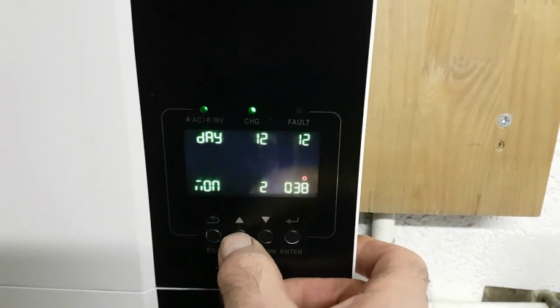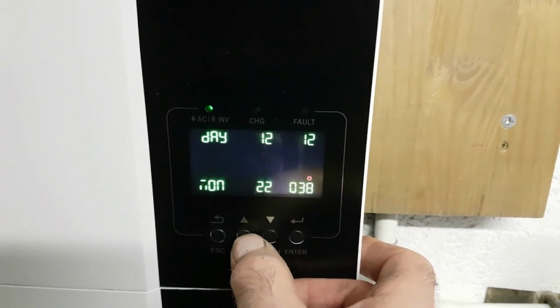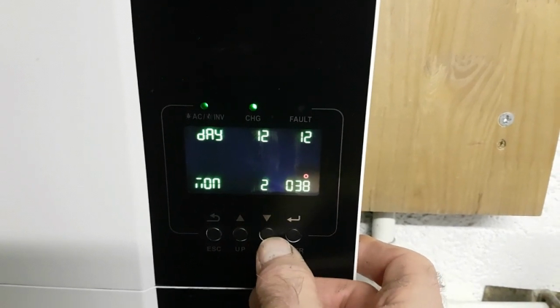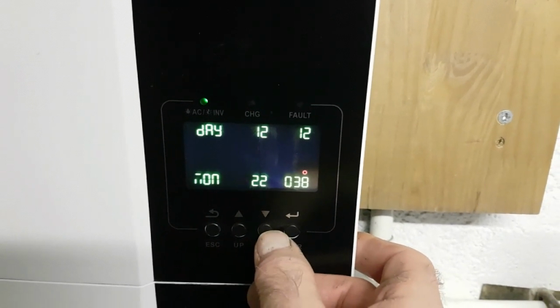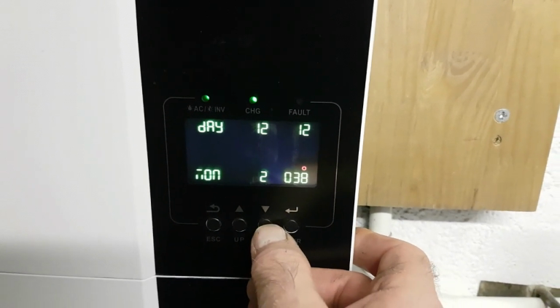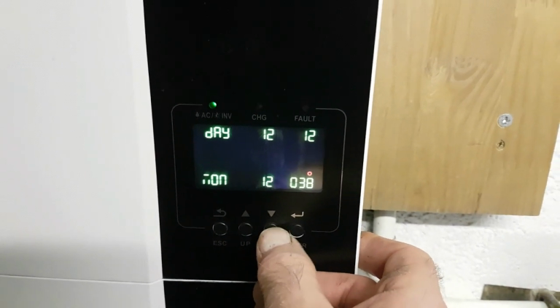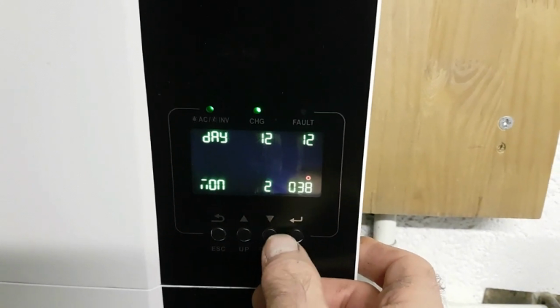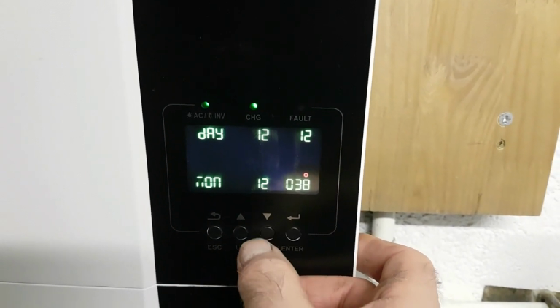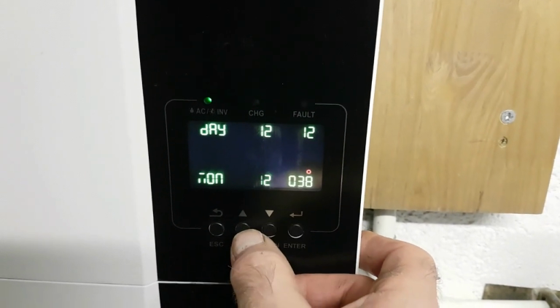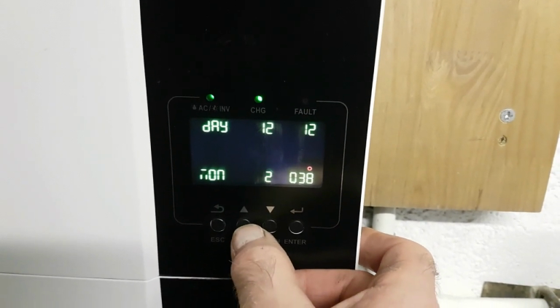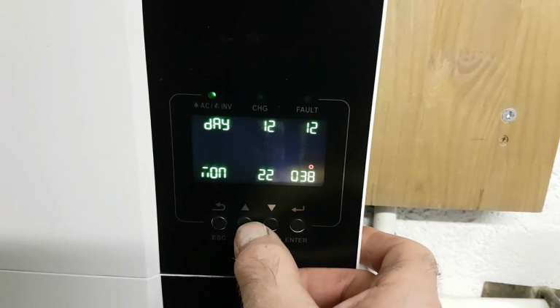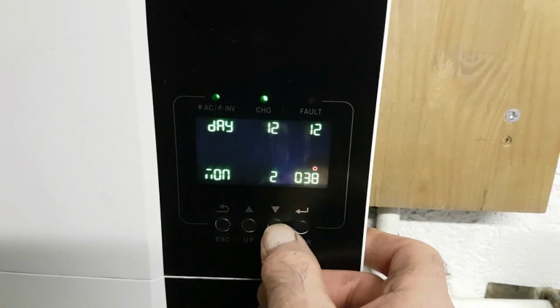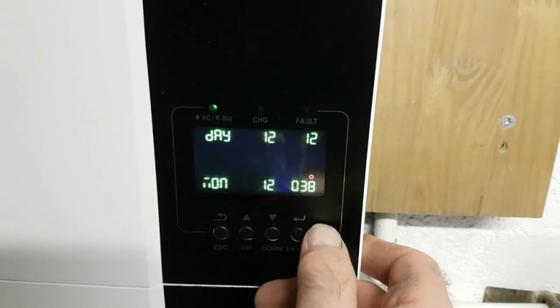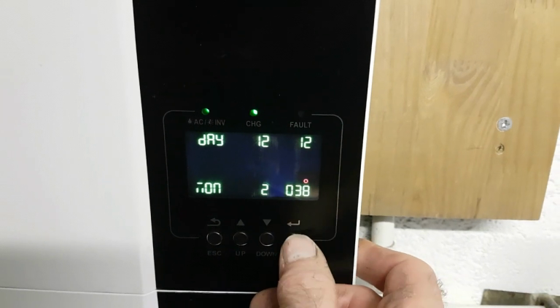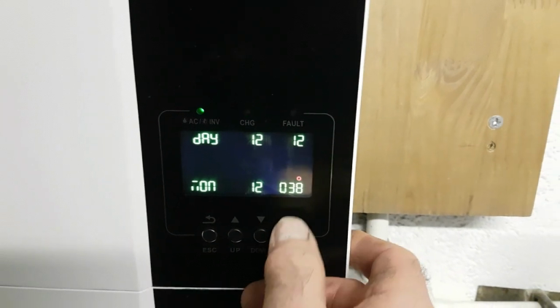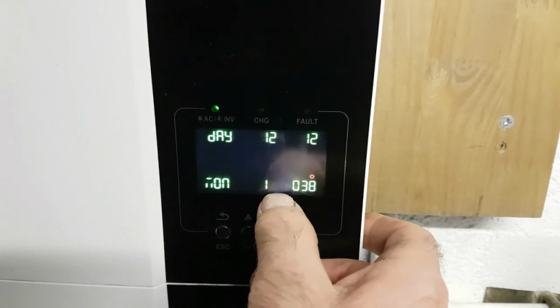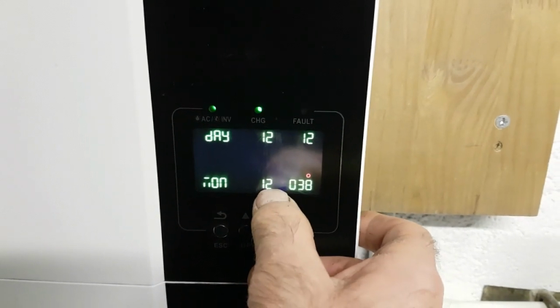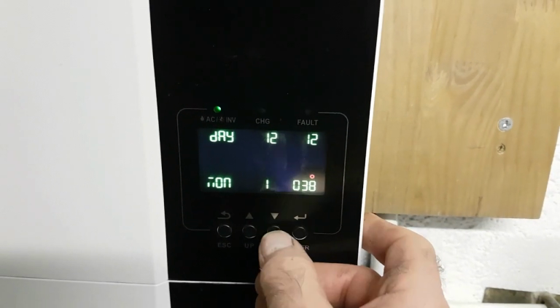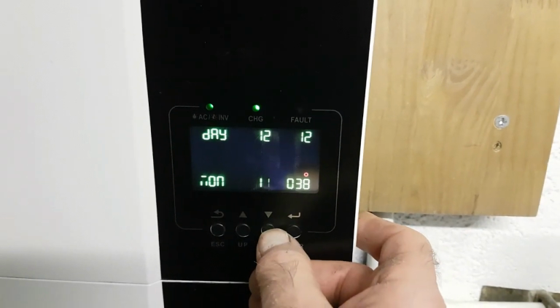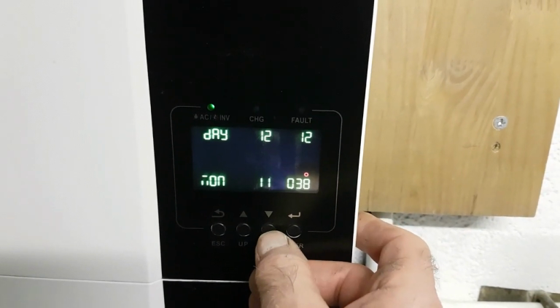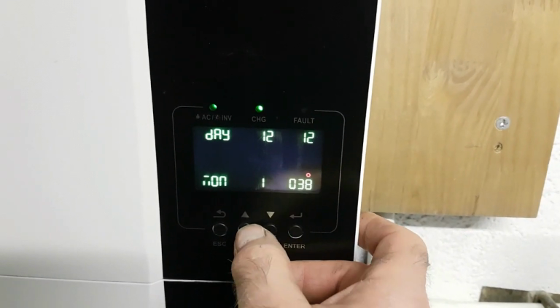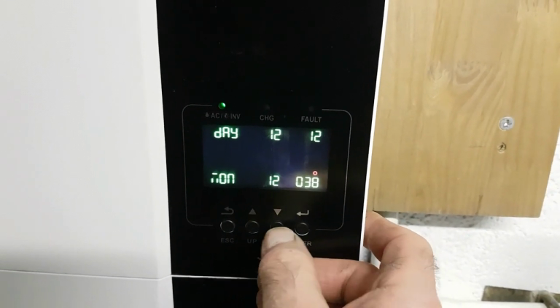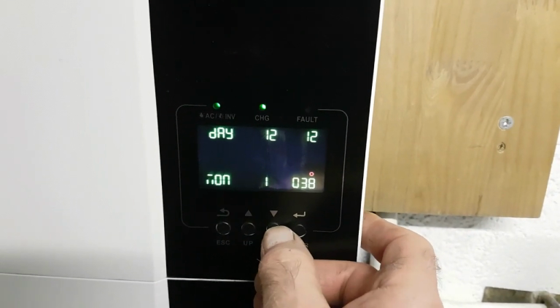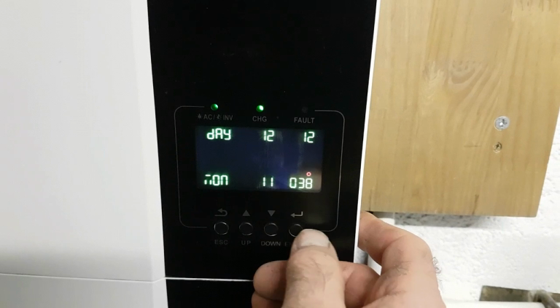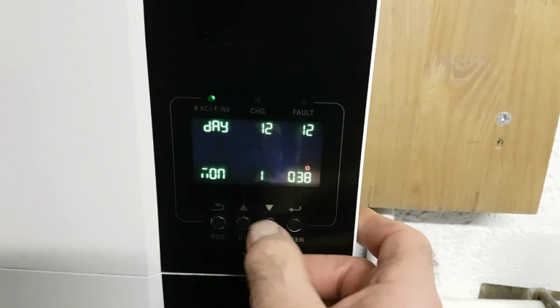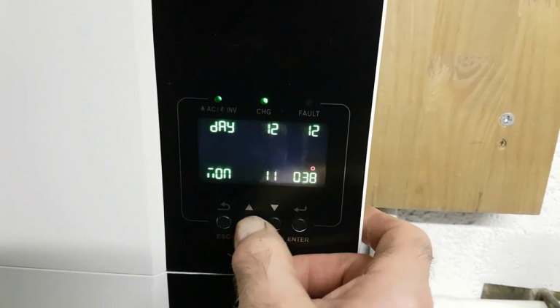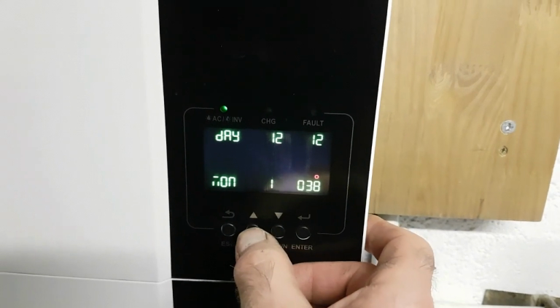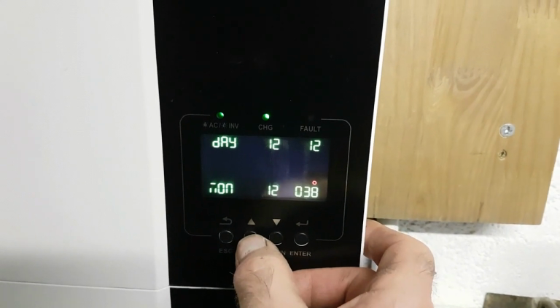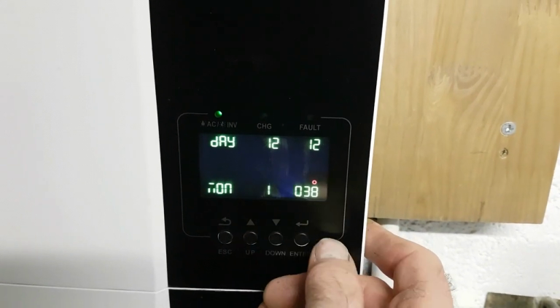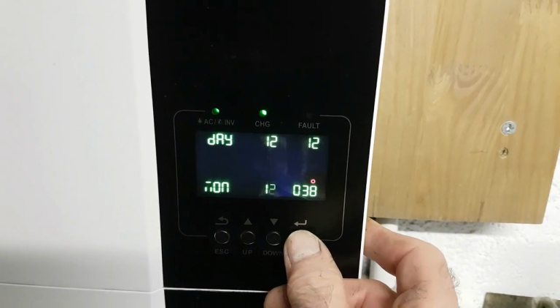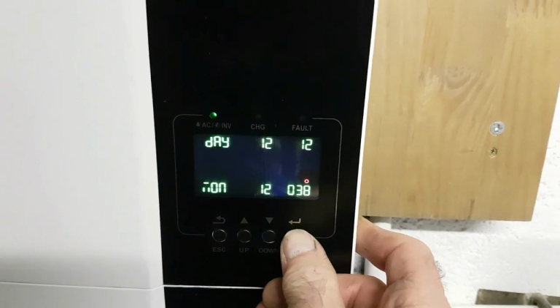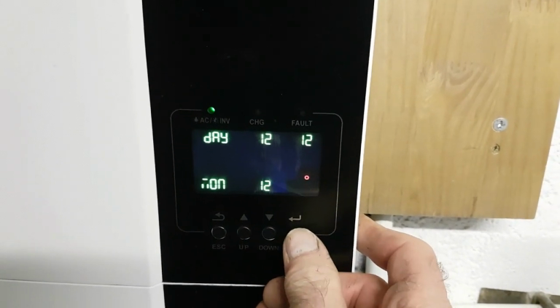I don't want that. Up and down. If you wanted to go across to the next digit, up, down, like that. 12 — accept.